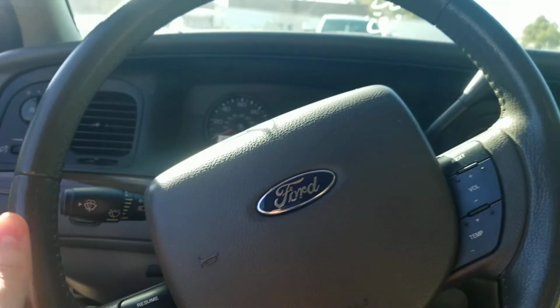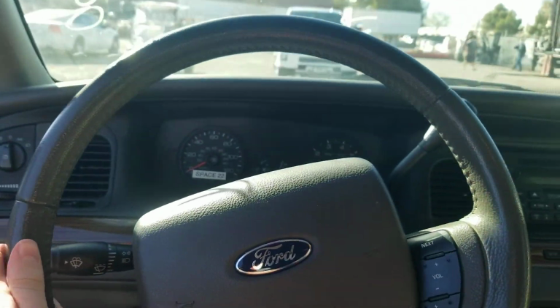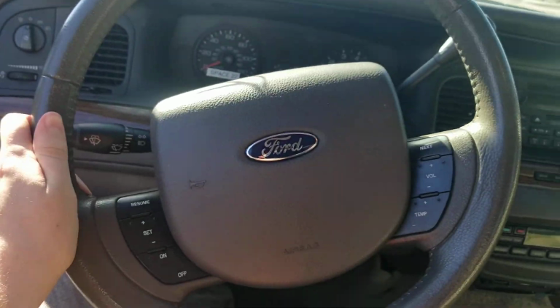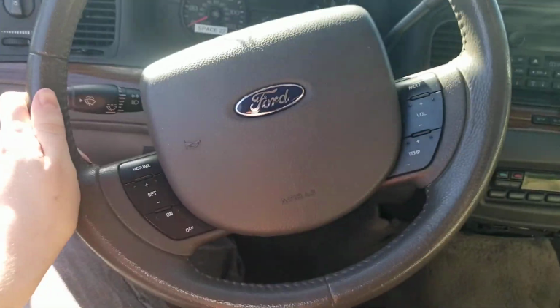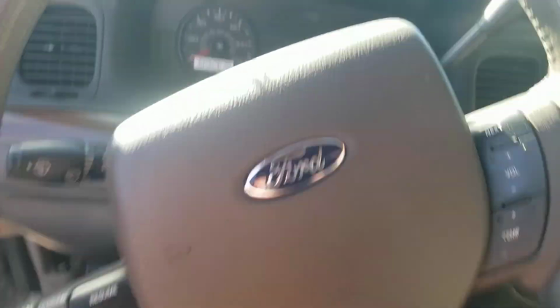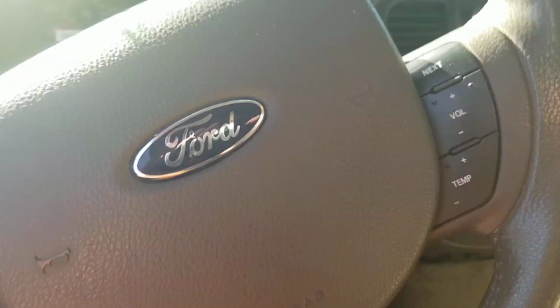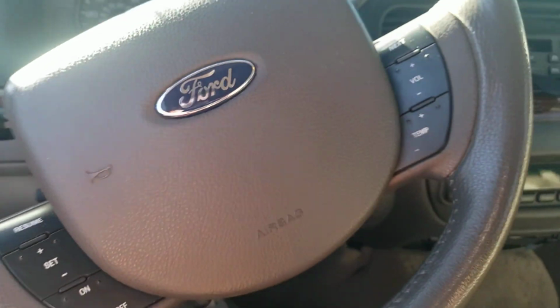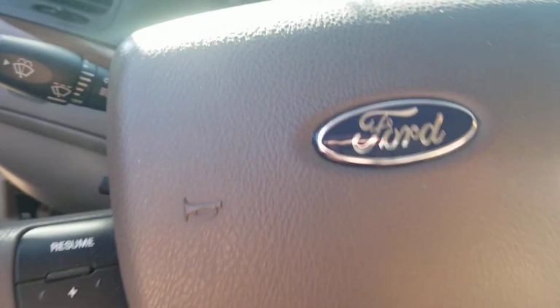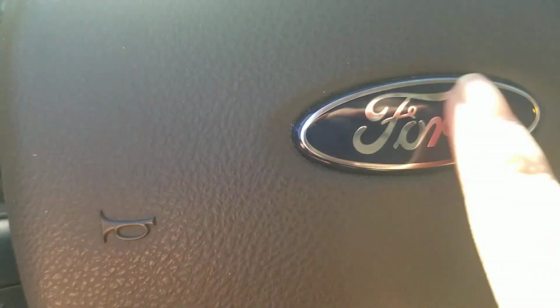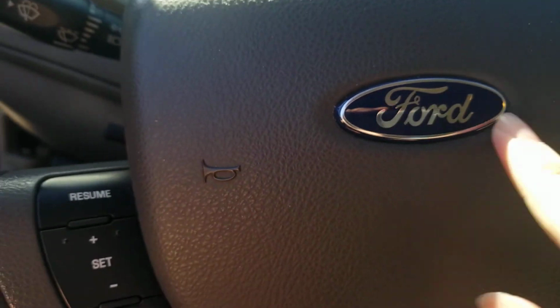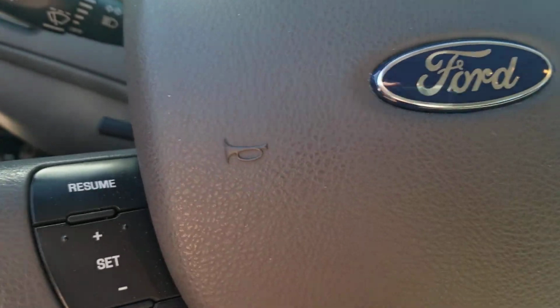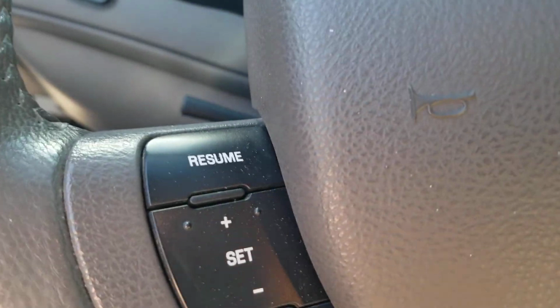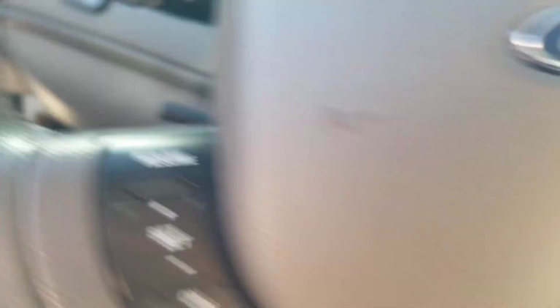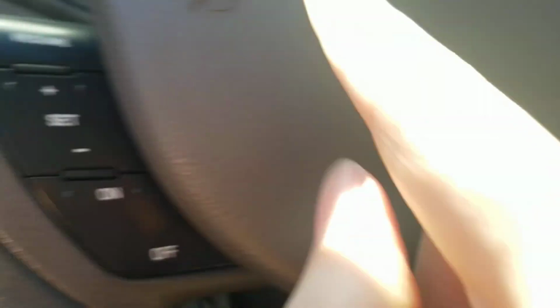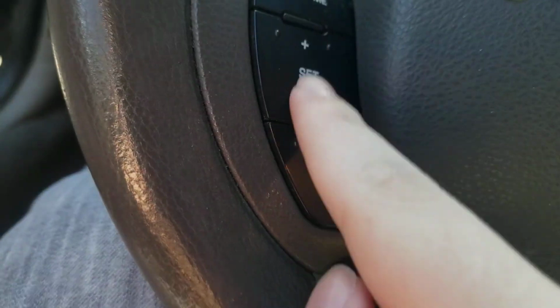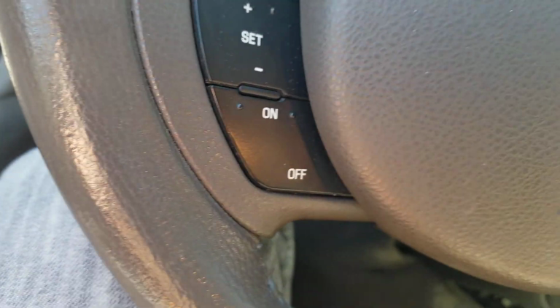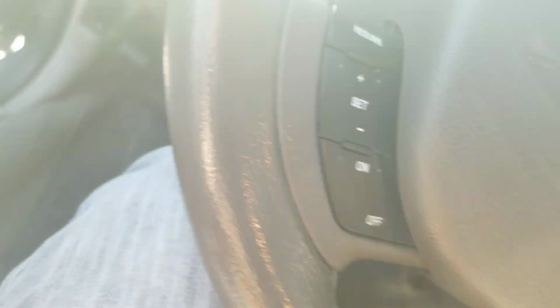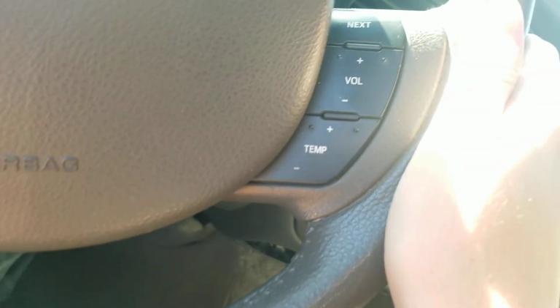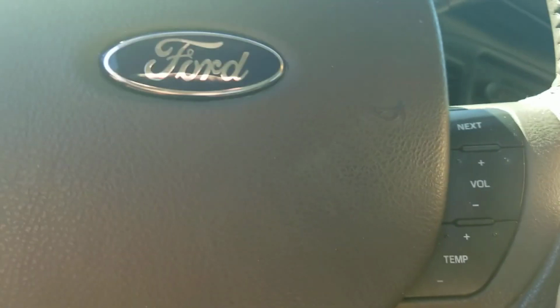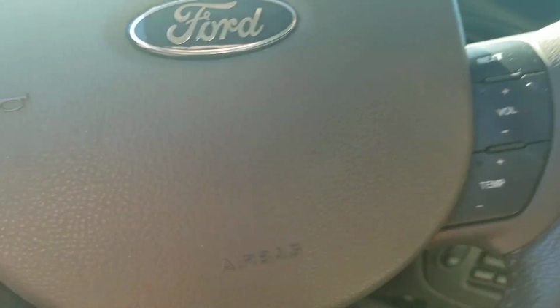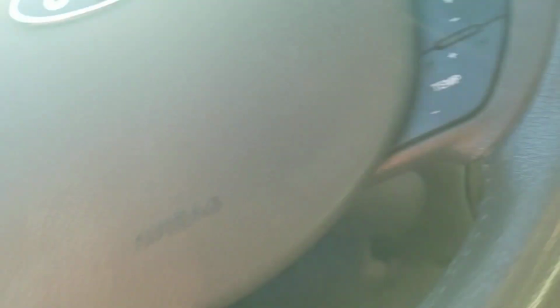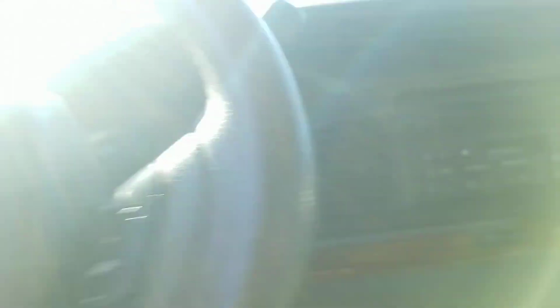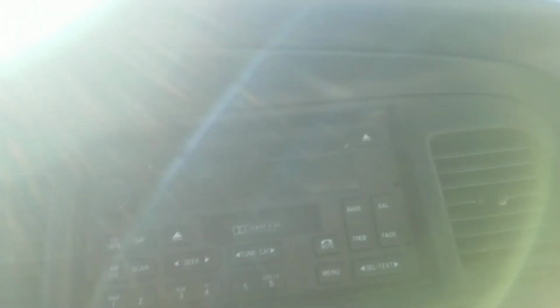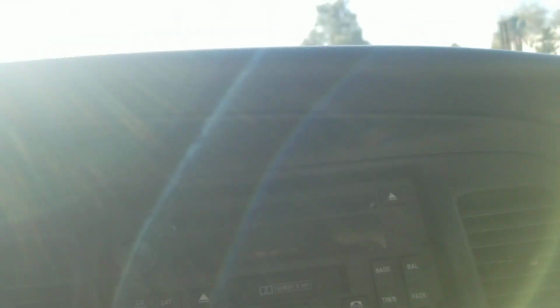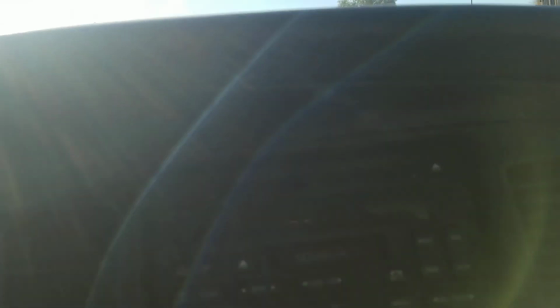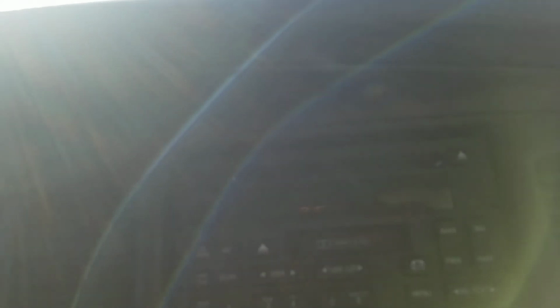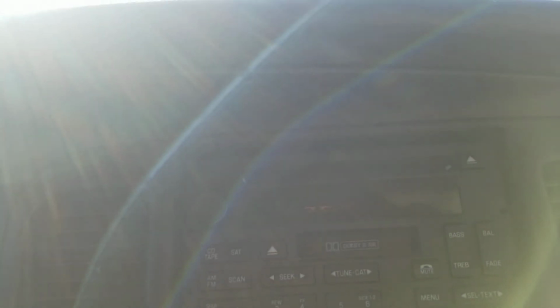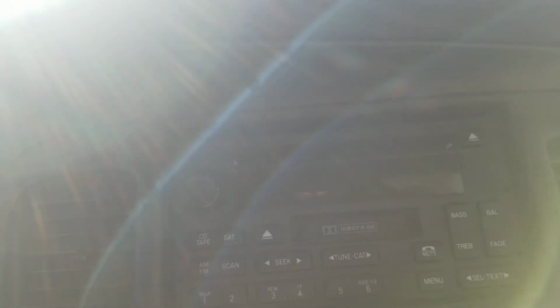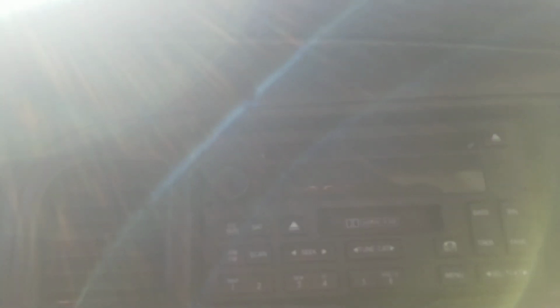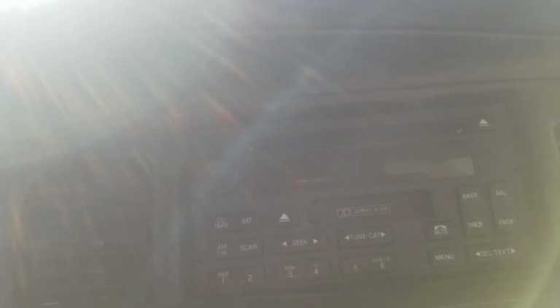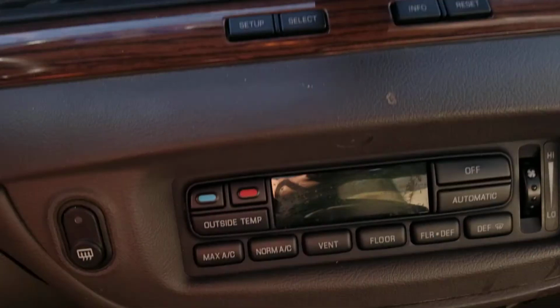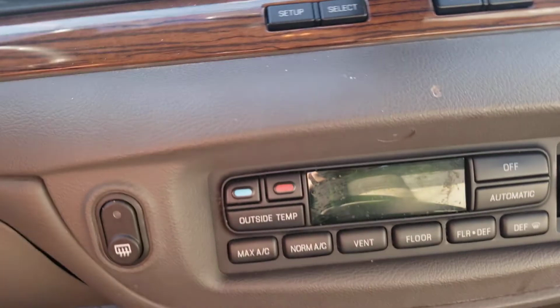Here we are on the inside. Here's the Ford steering wheel — in the middle you got the Ford logo, cruise and acceleration controls, and radio controls. You also got the six-station AM/FM, CD player, and cassette player radio with climate controls.